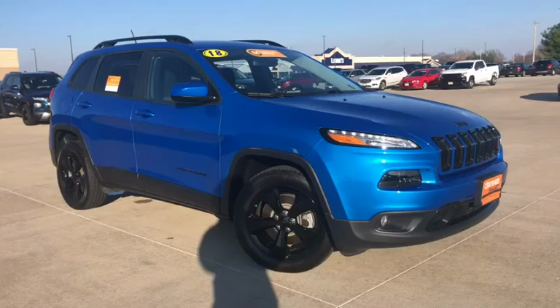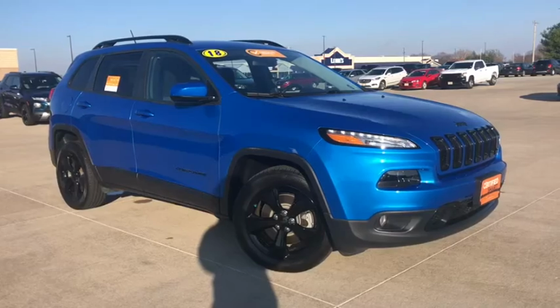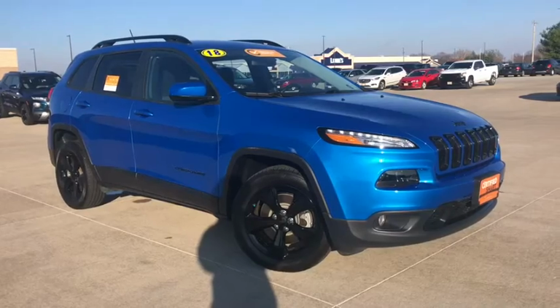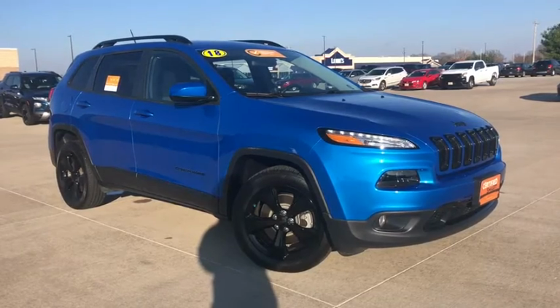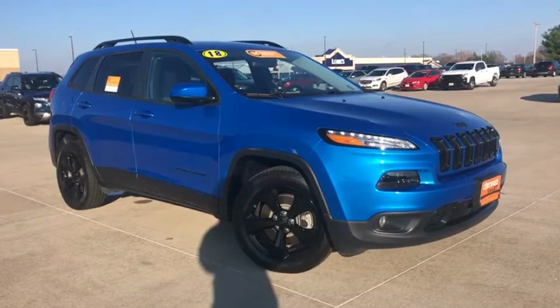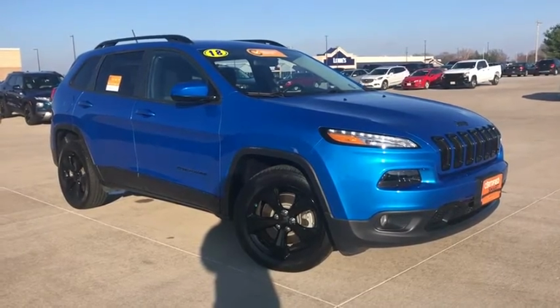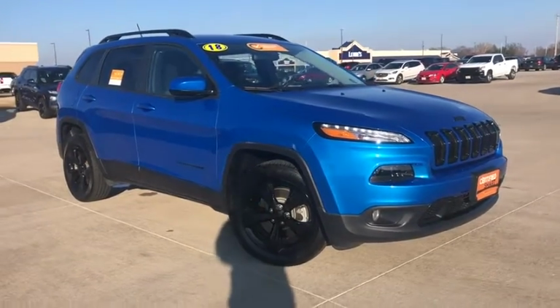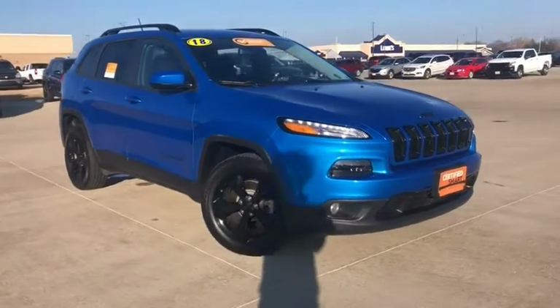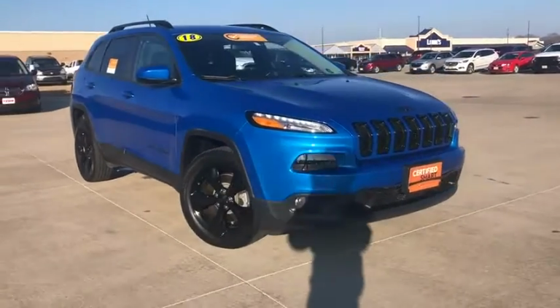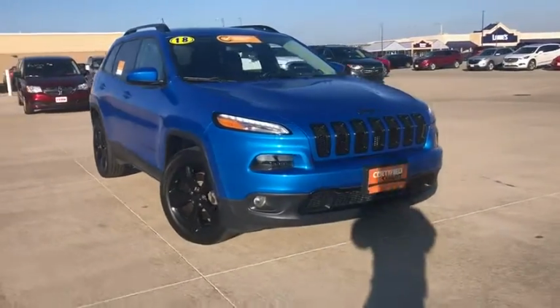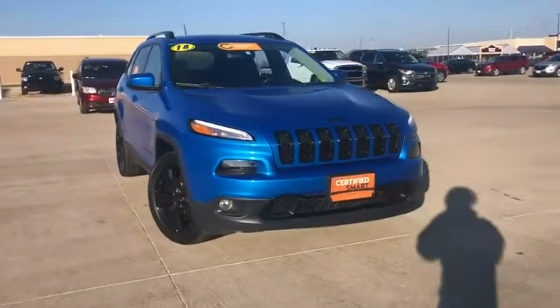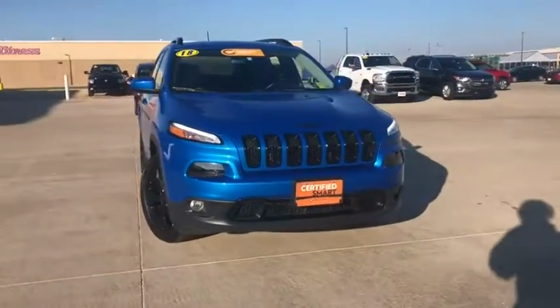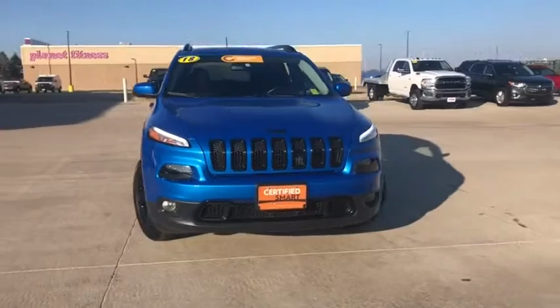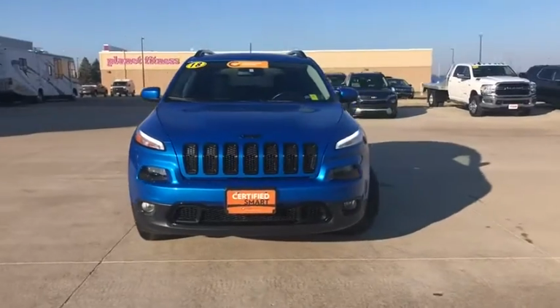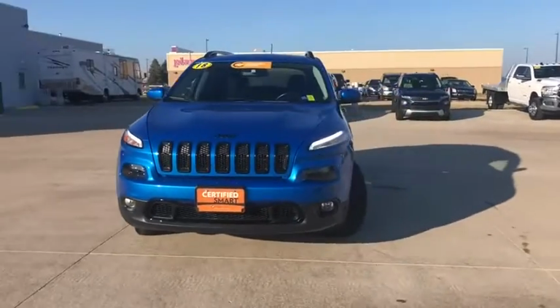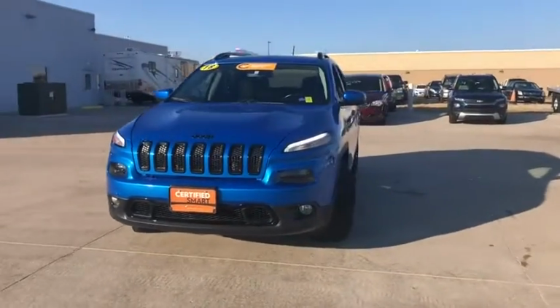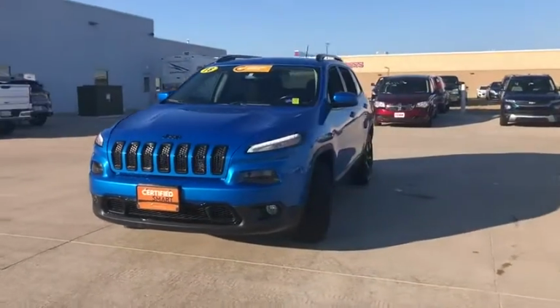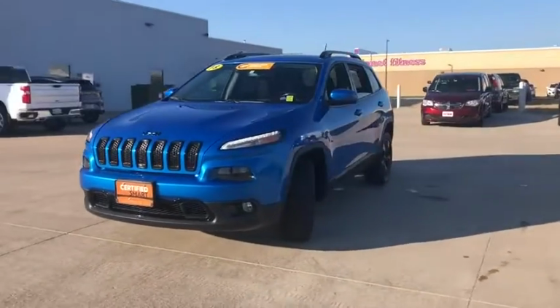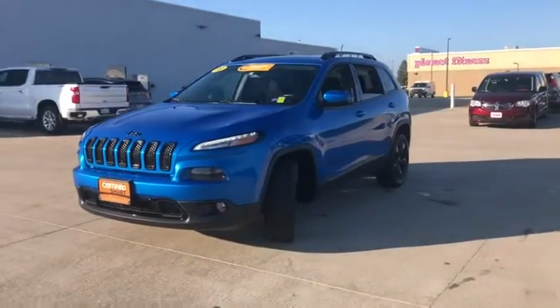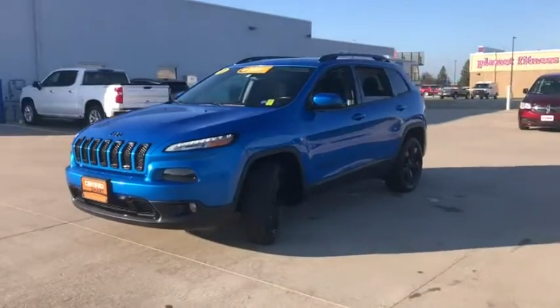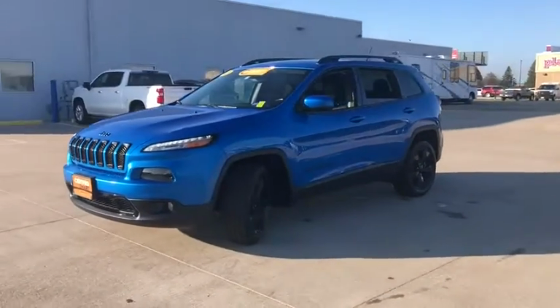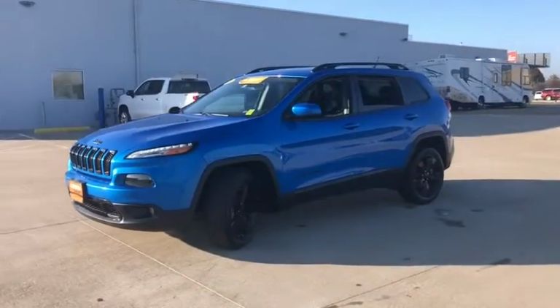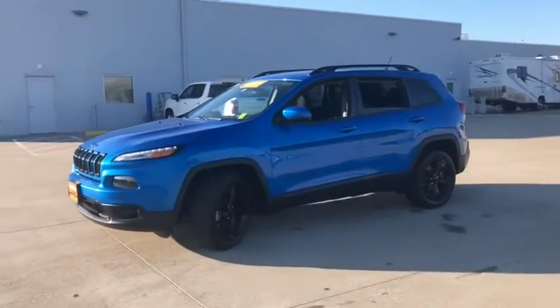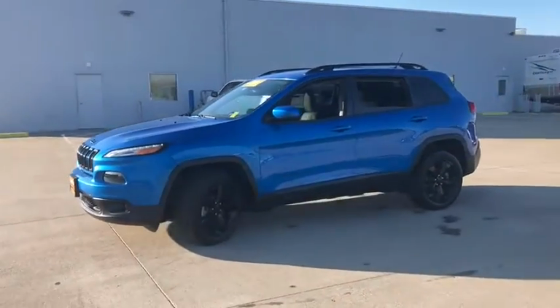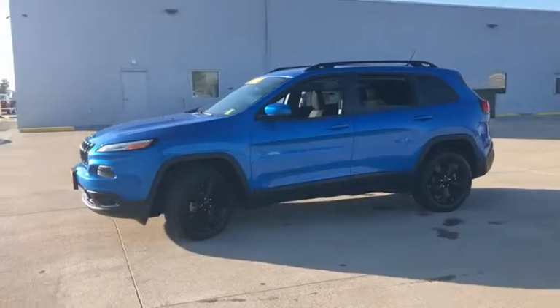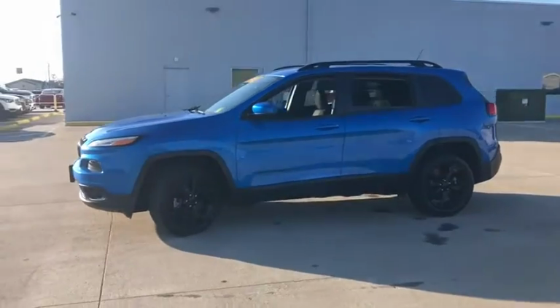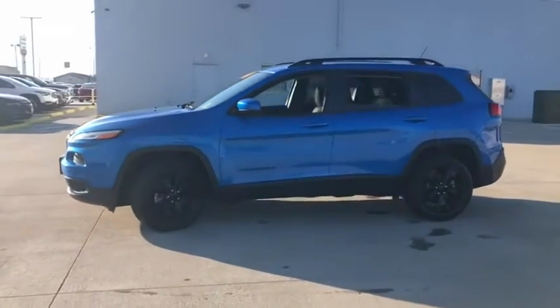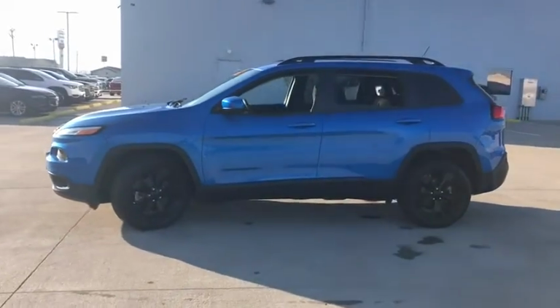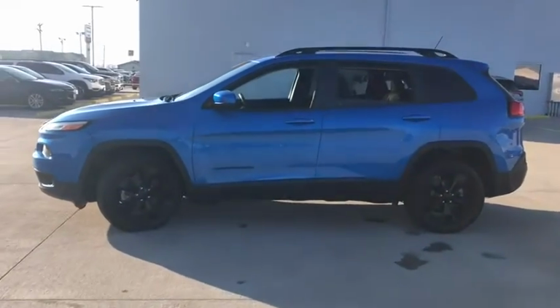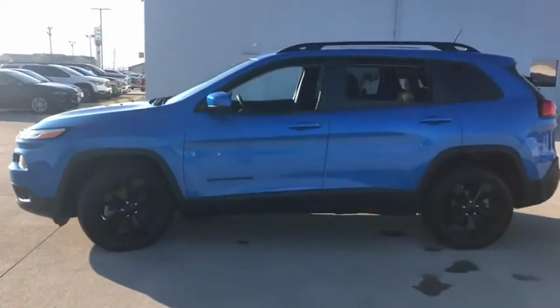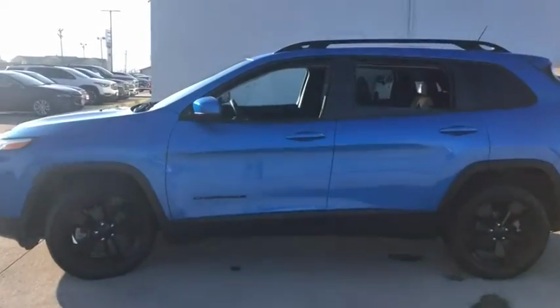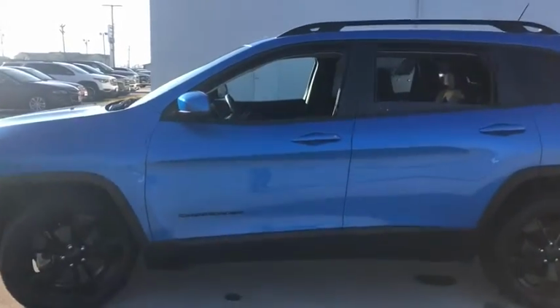Take a ride in the 2018 Jeep Cherokee. The Jeep Cherokee offers superior off-road capability. This makes the Cherokee a fine choice for families who venture off-road or vacation in the mountains or other remote areas.